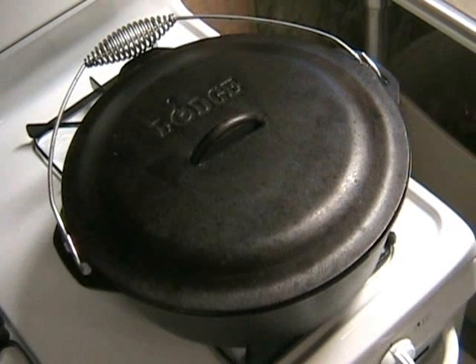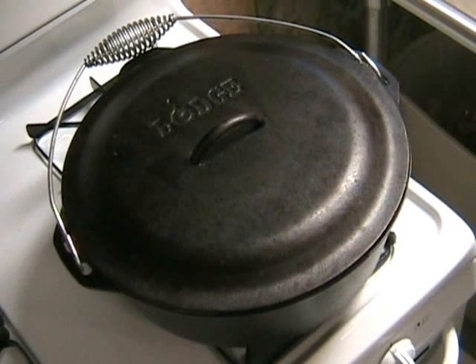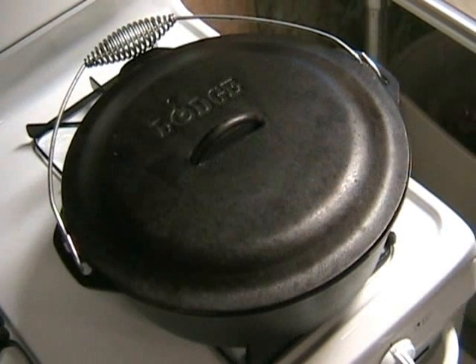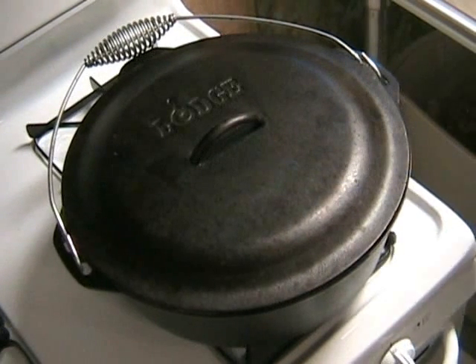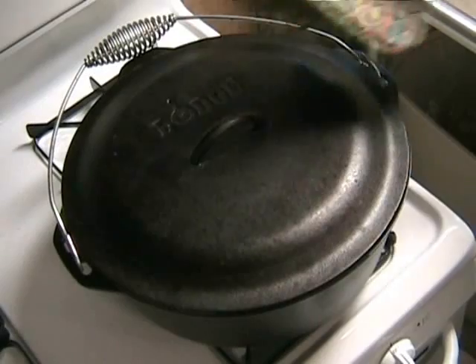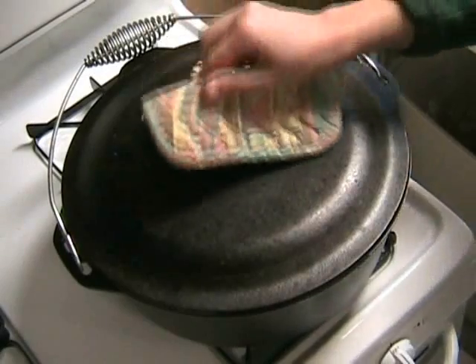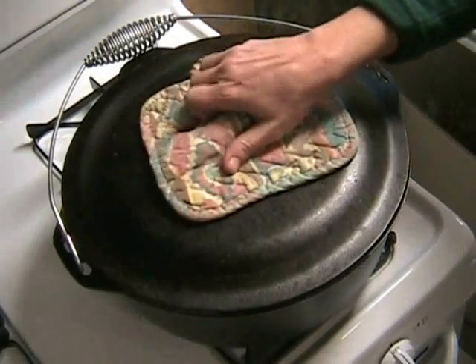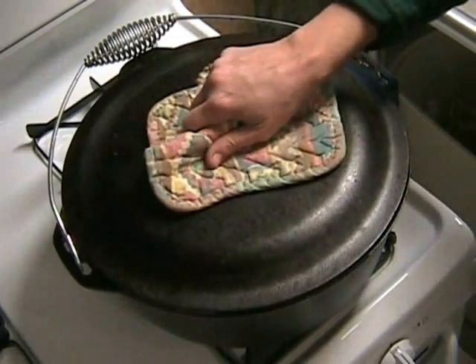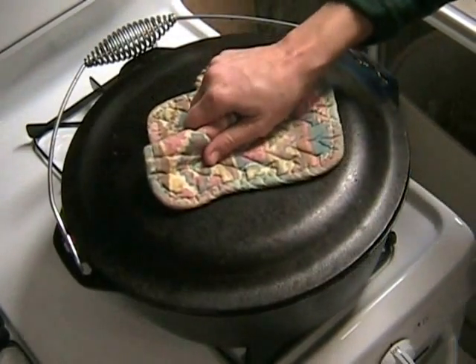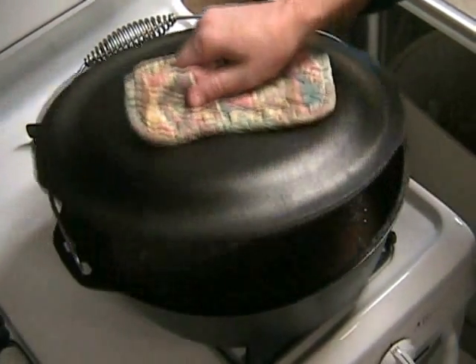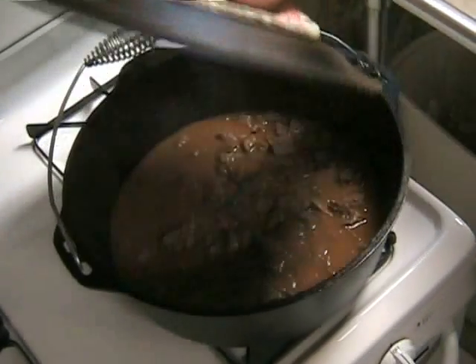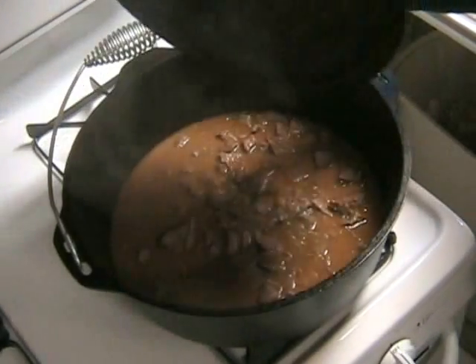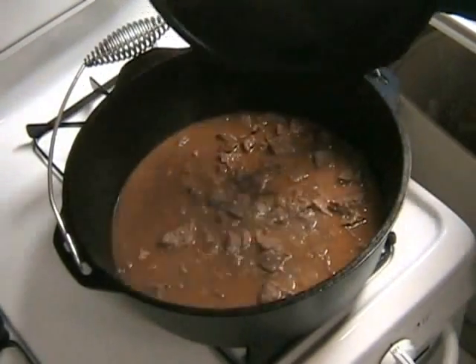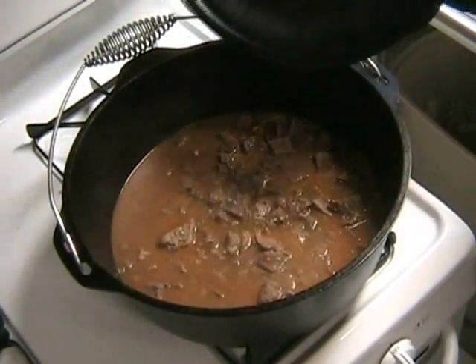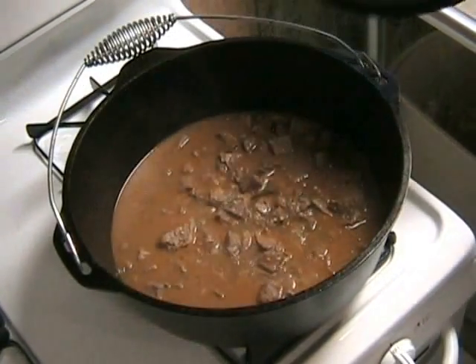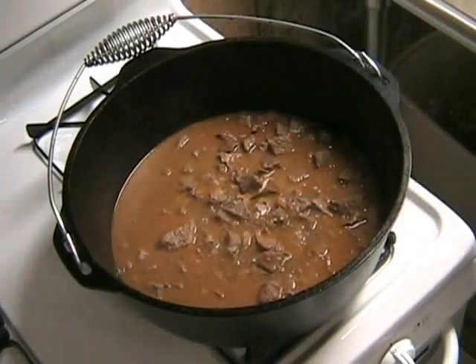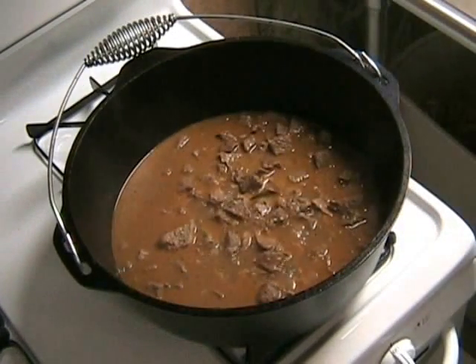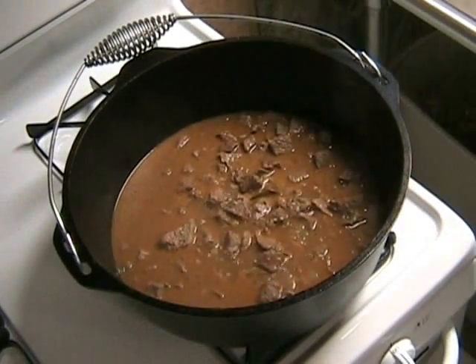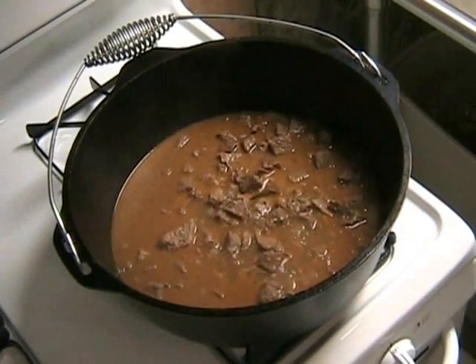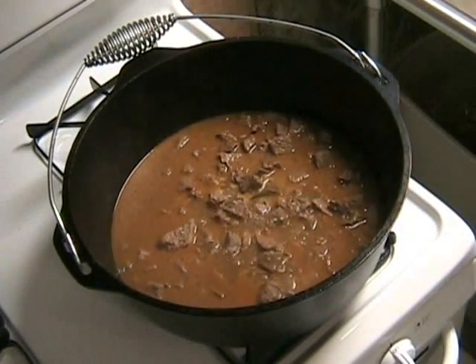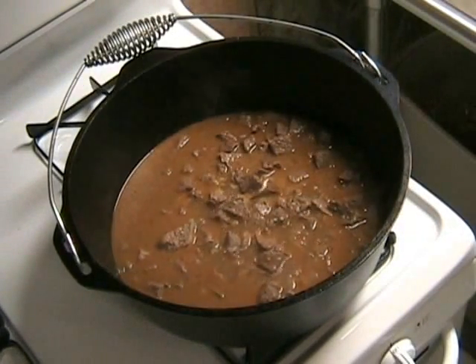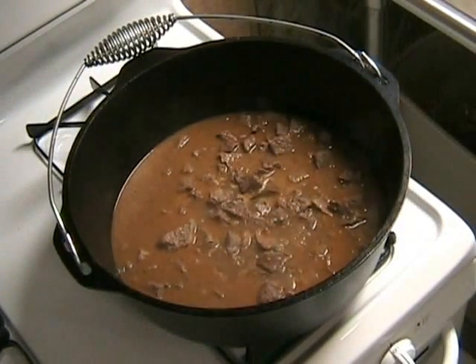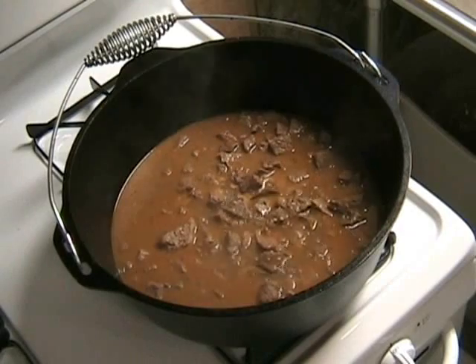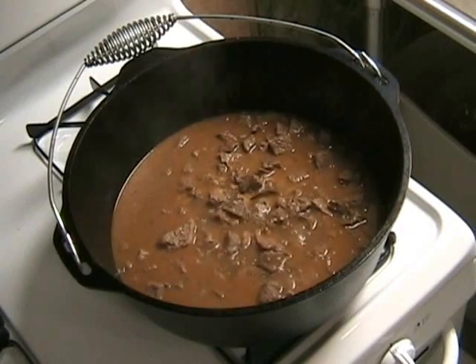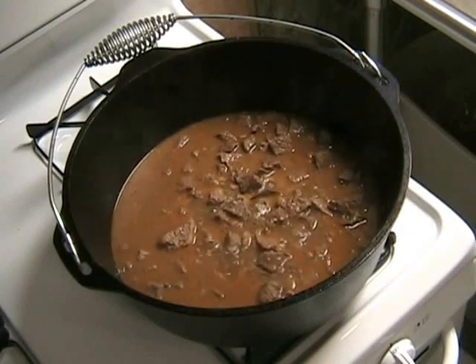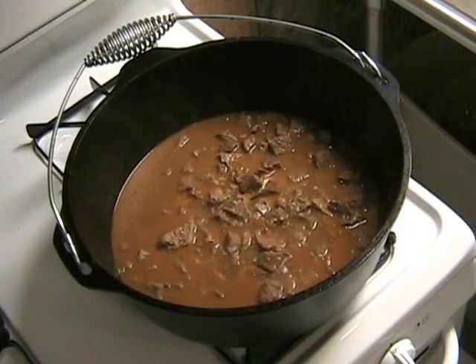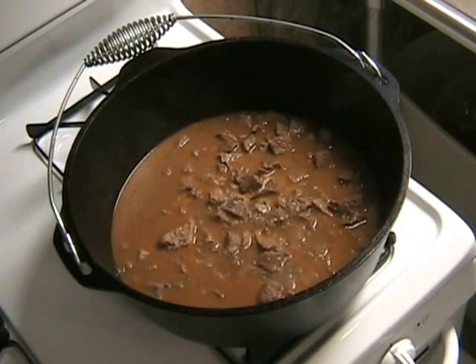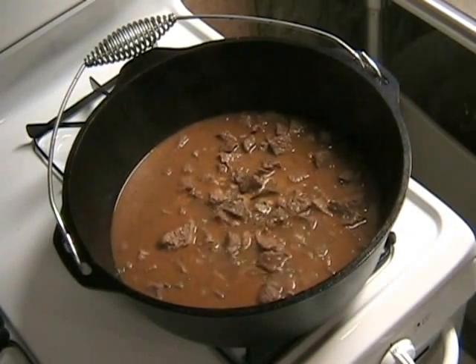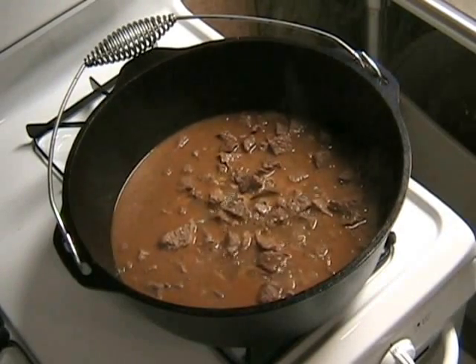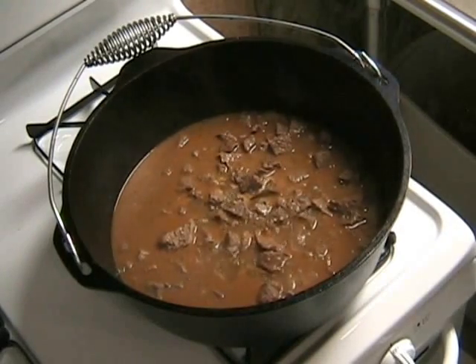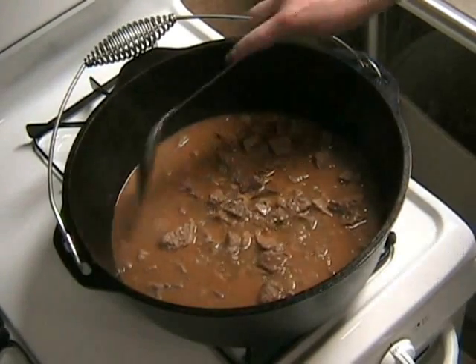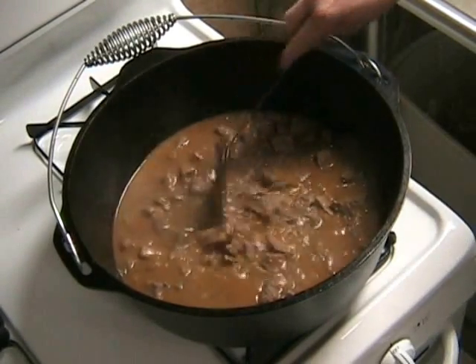Okay, let's see what we have. Perfect! Lots of juice, tender meat, and this house smells delicious.